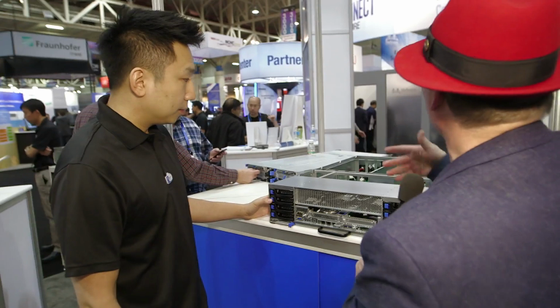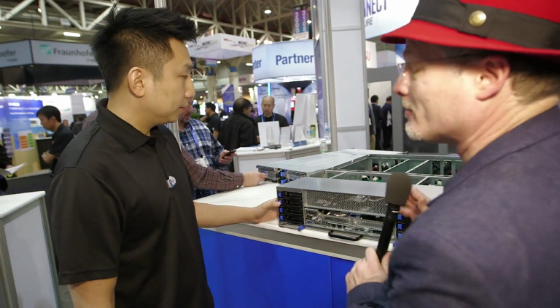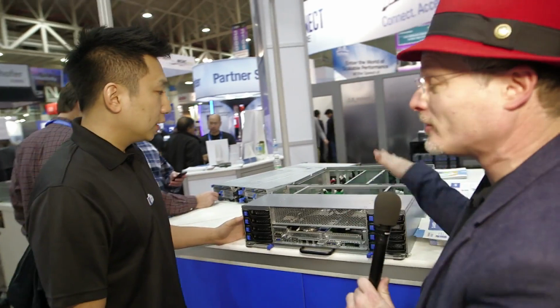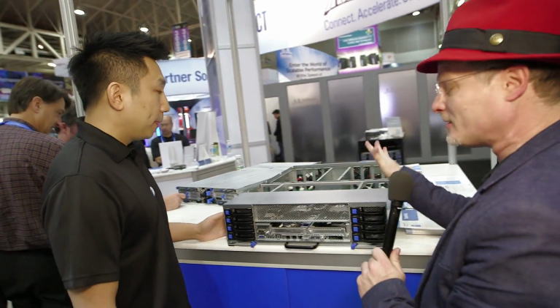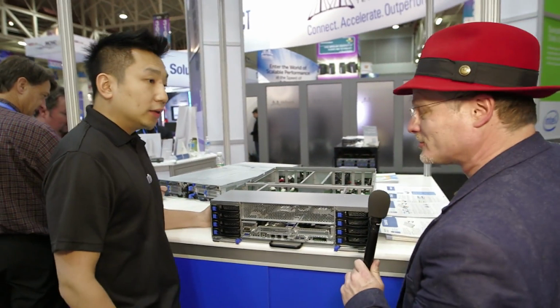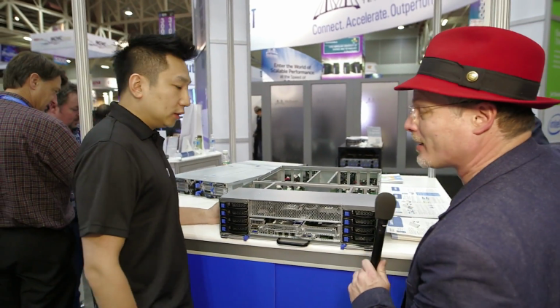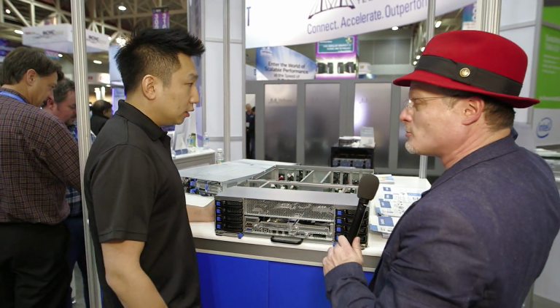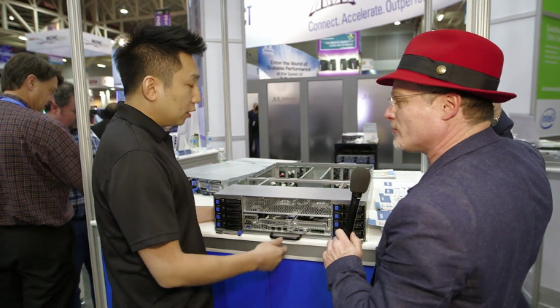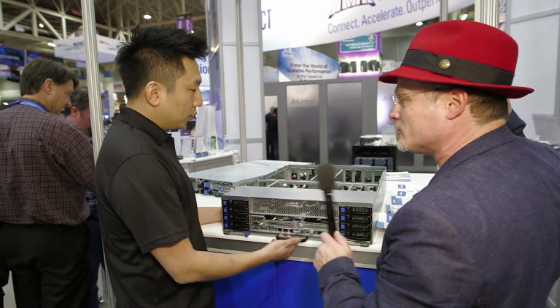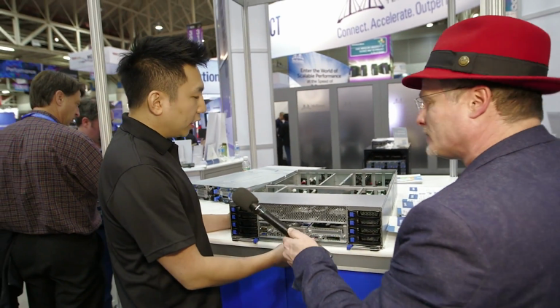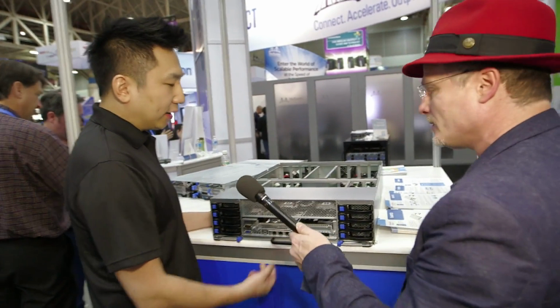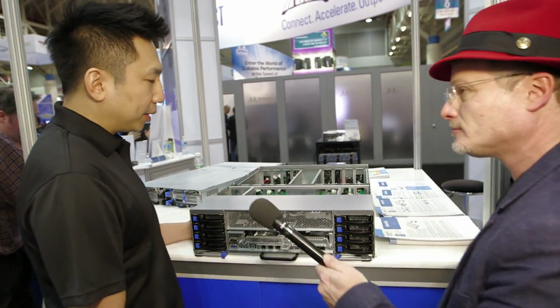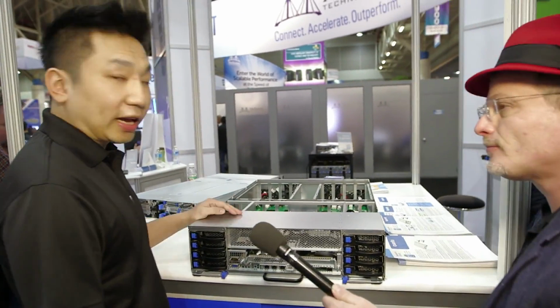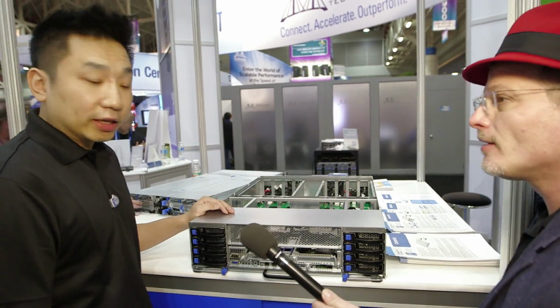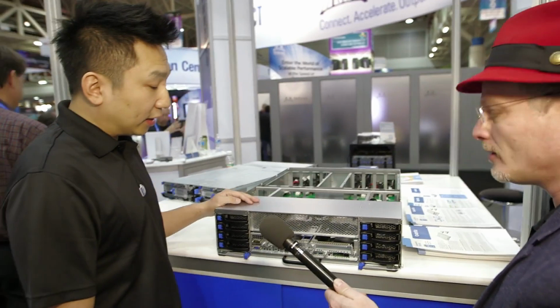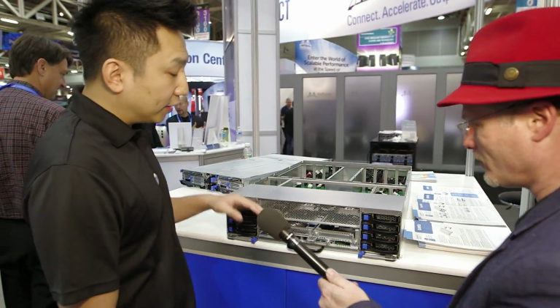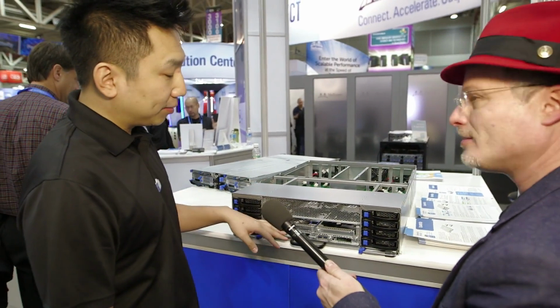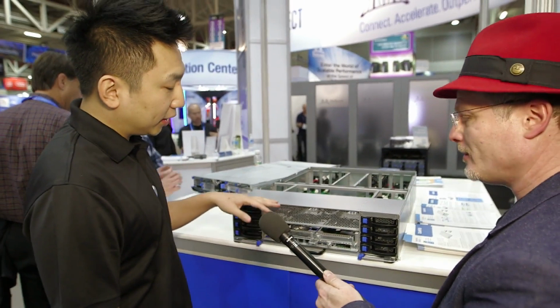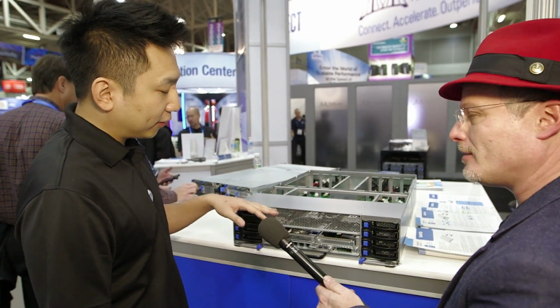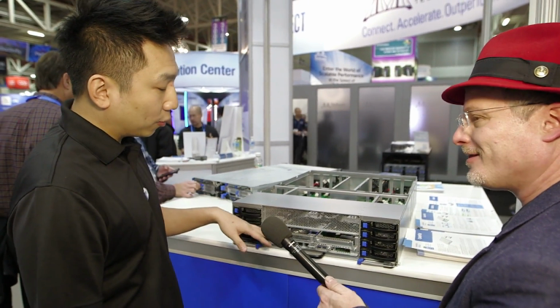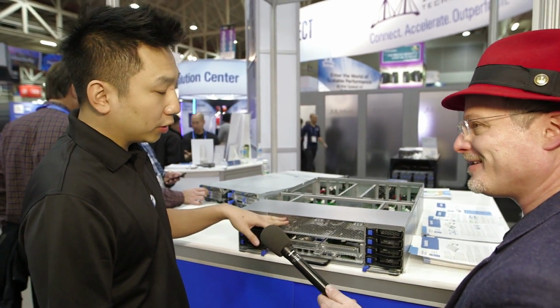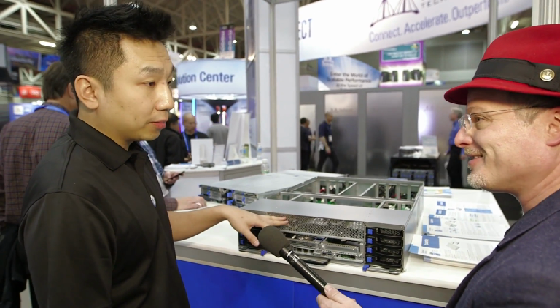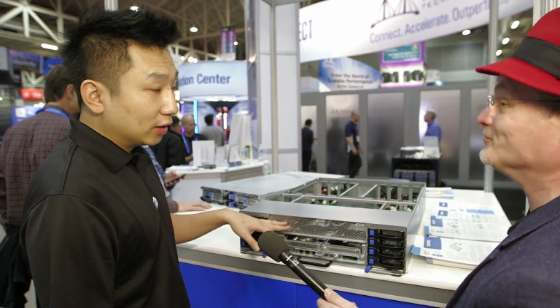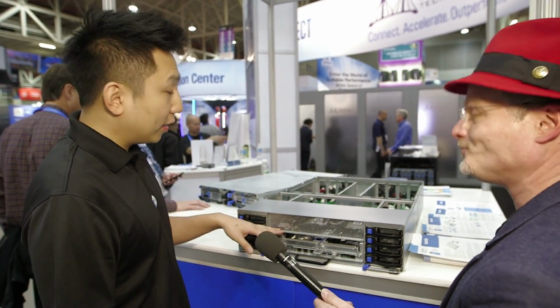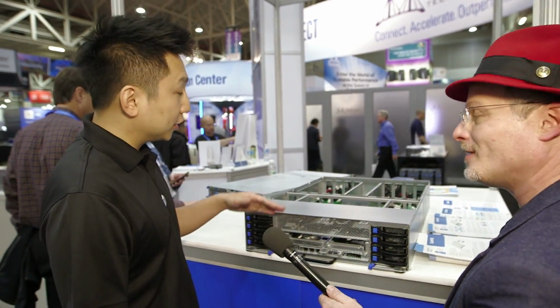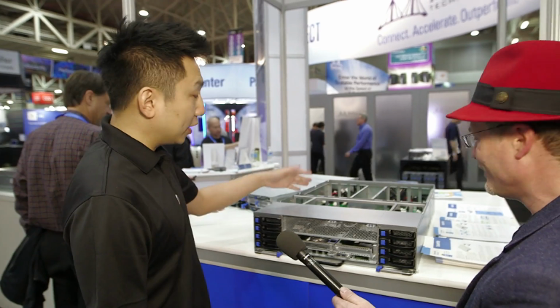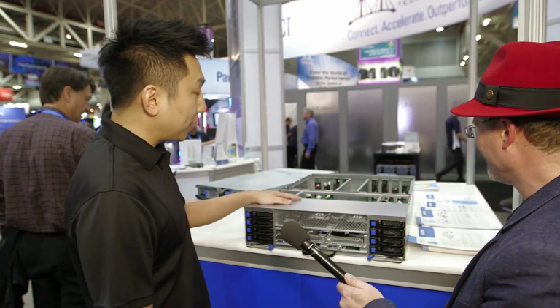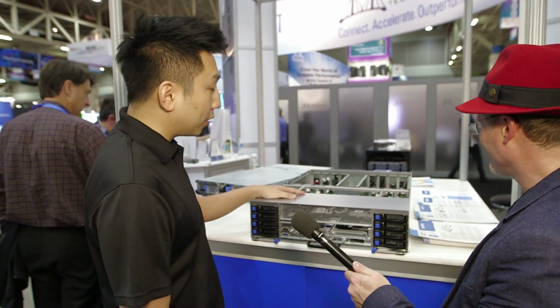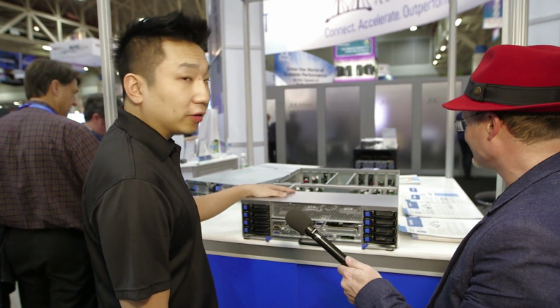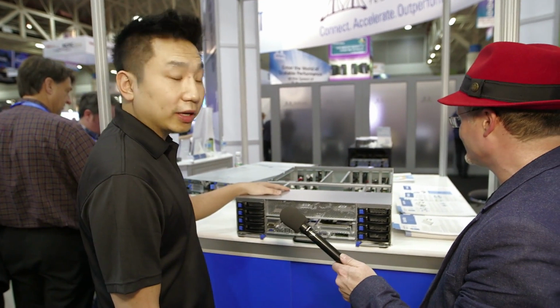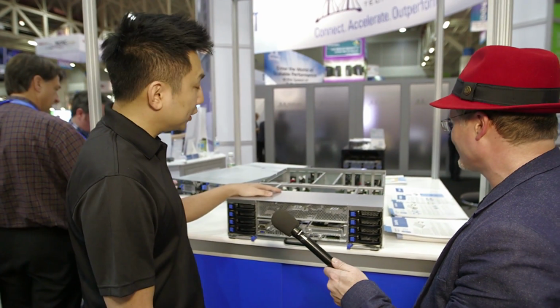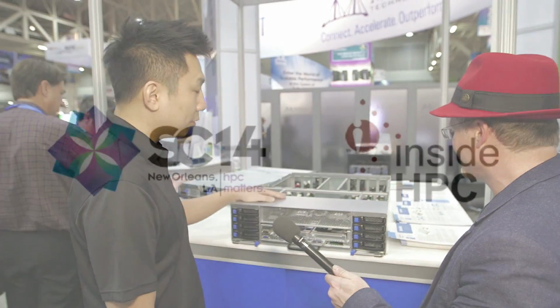What are people saying? You're showing this as a potential product — what are you hearing from customers? People are excited about this, and they love the flexibility of having one motherboard or two motherboards. They can just plug in as much as they want depending on their workload.